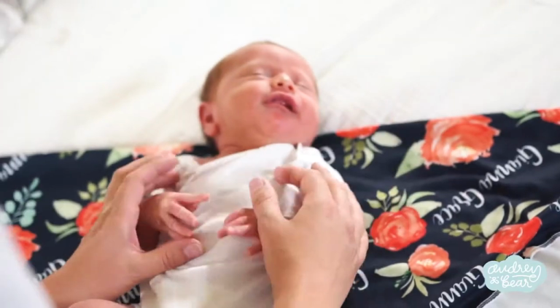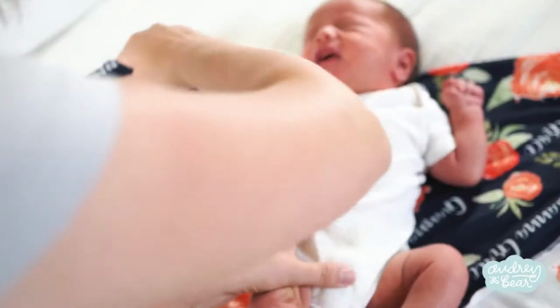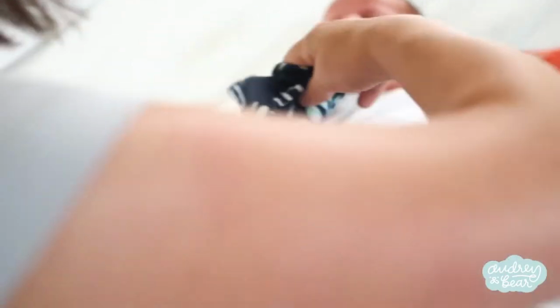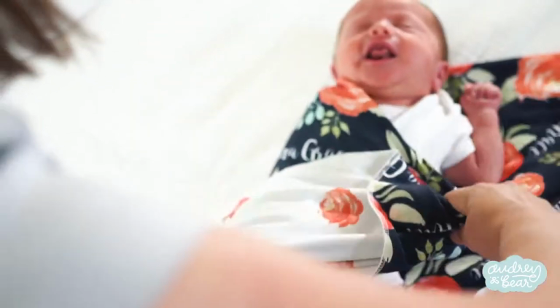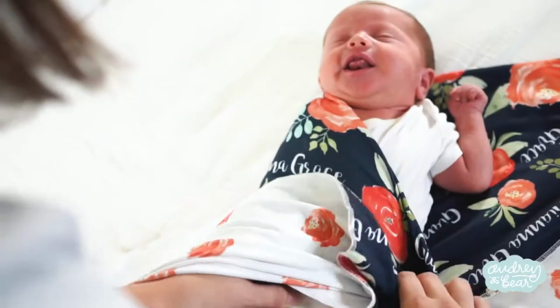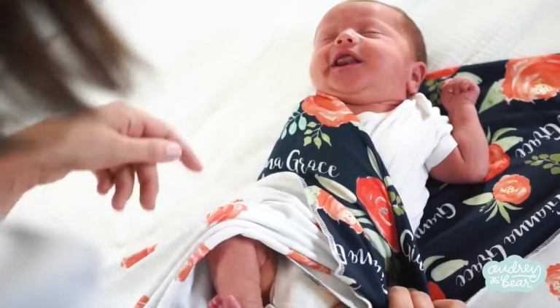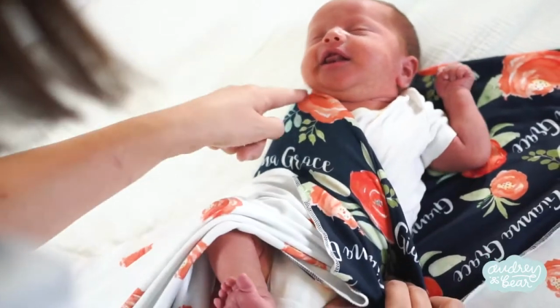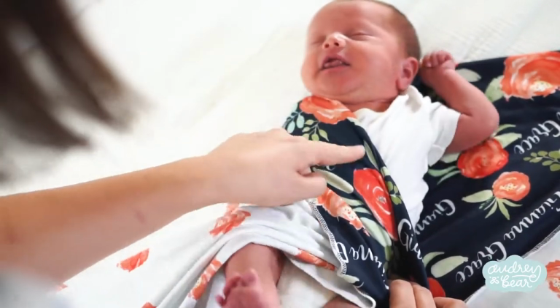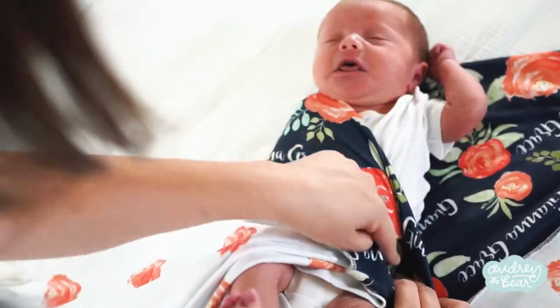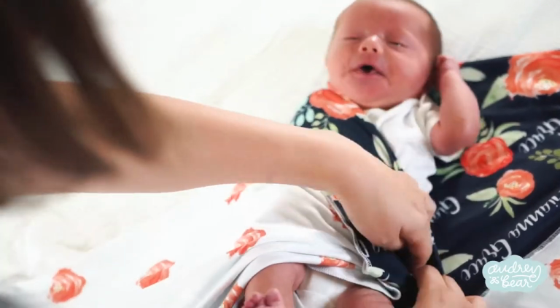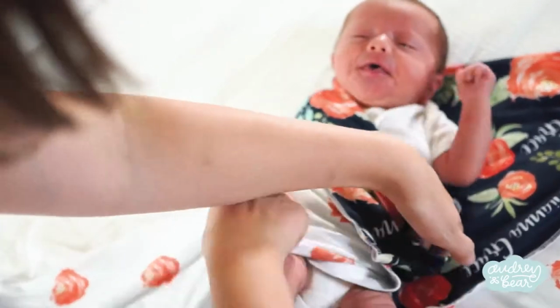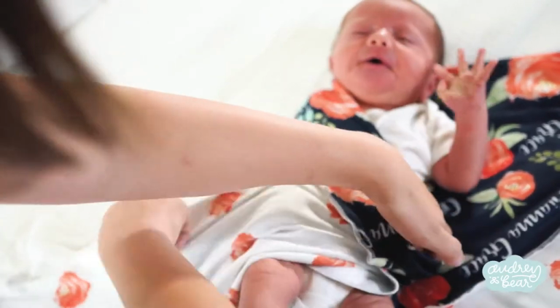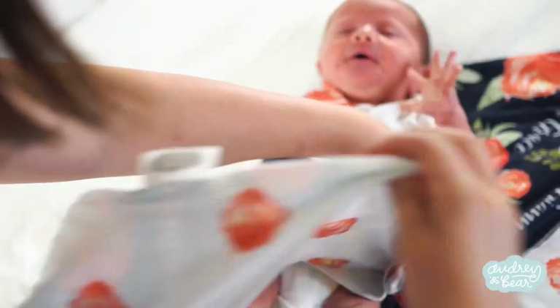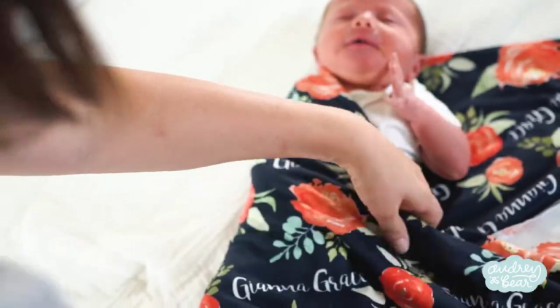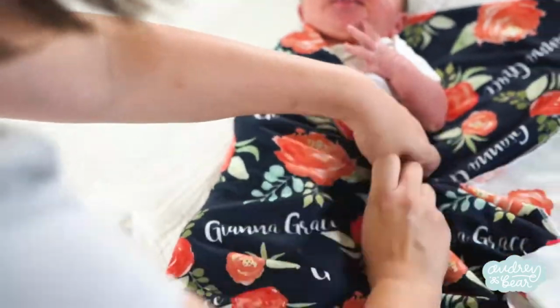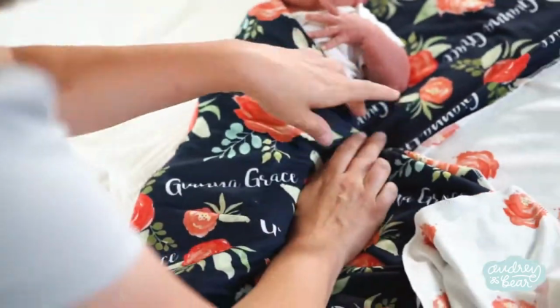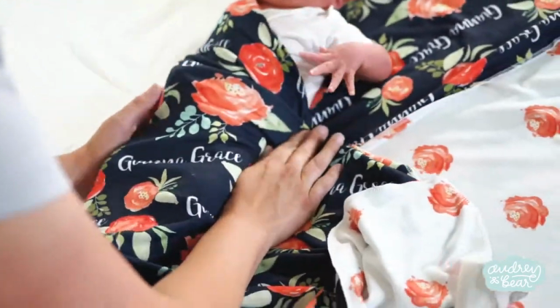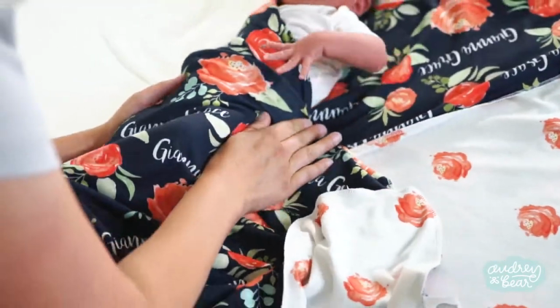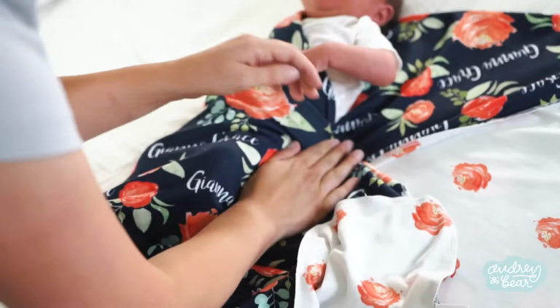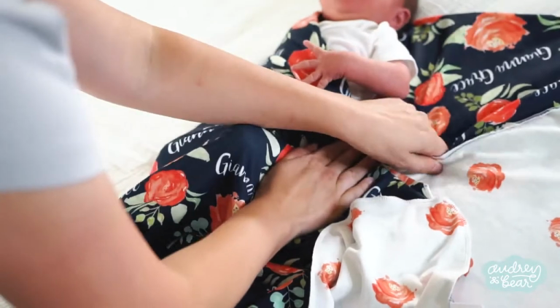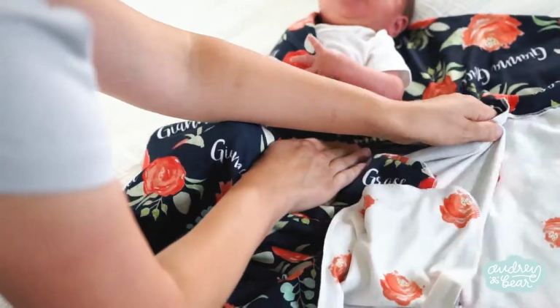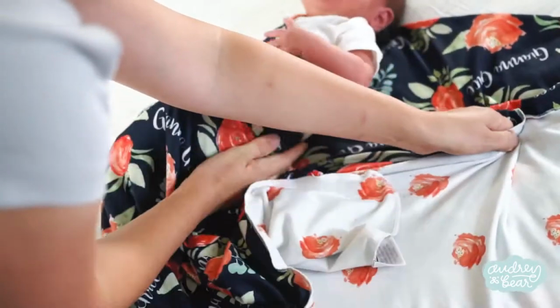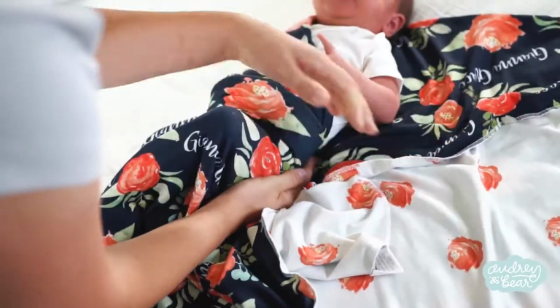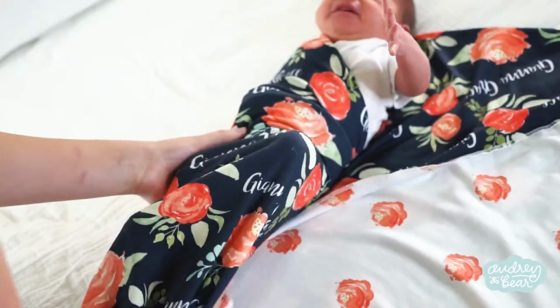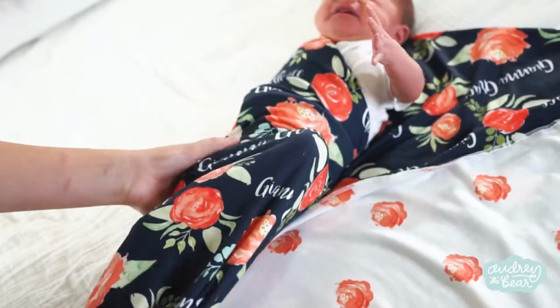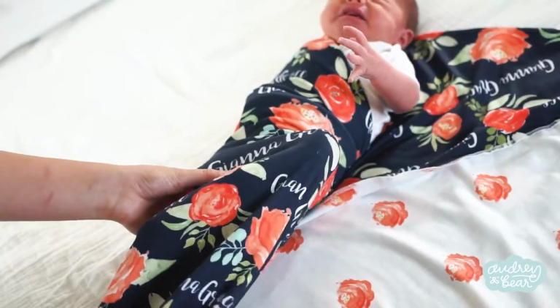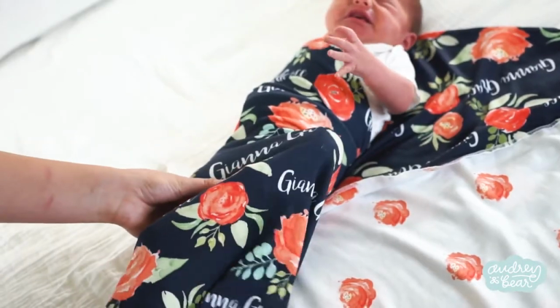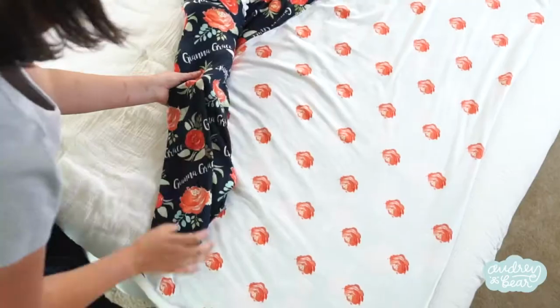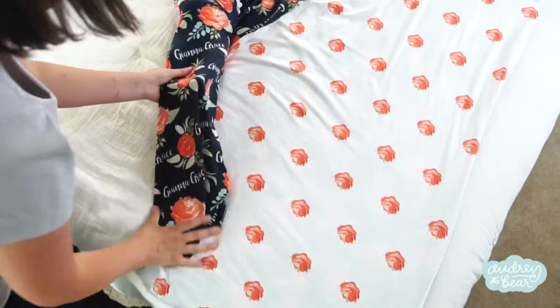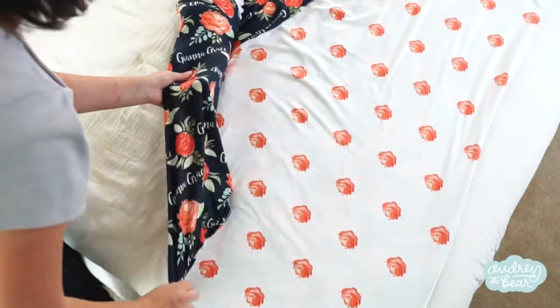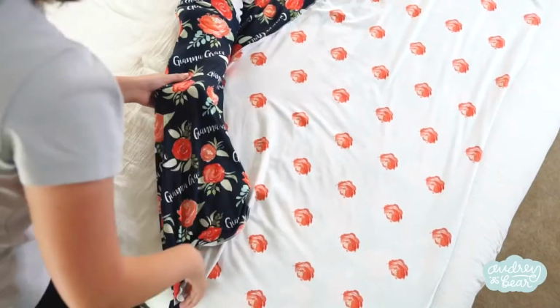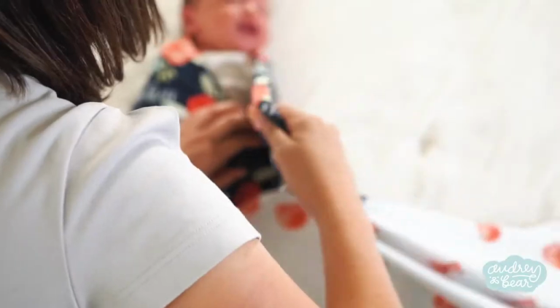Then we're going to pull from the left side, making sure that the tightness is from the shoulder to the hip, and then tuck under. We're going to leave the bottom long, and then do the same thing on the right side.